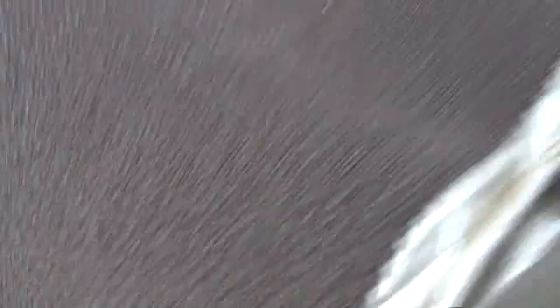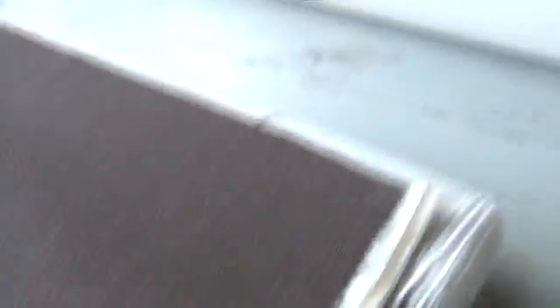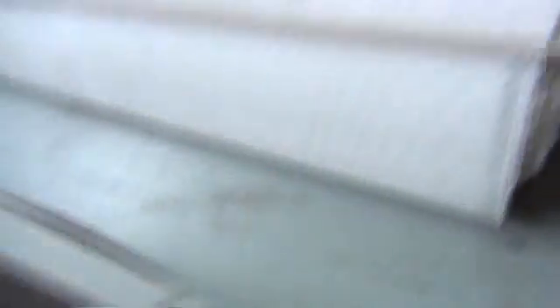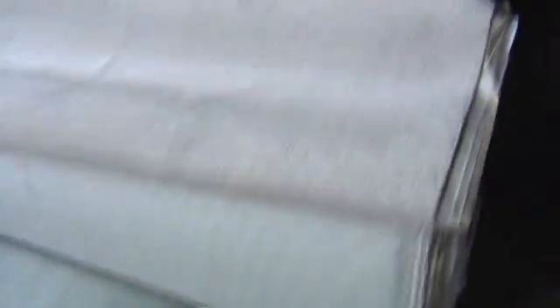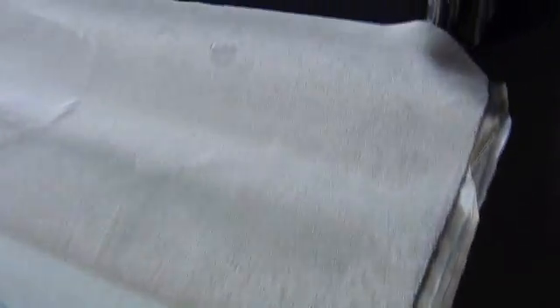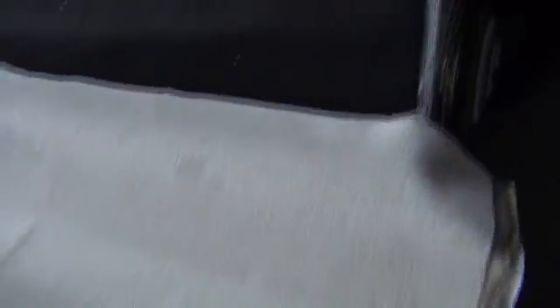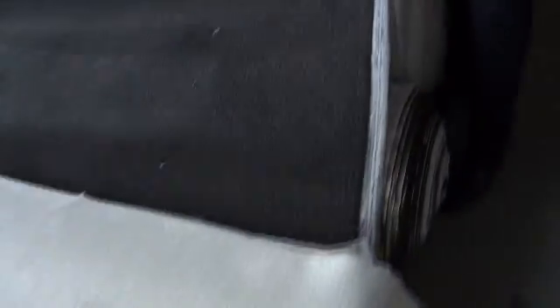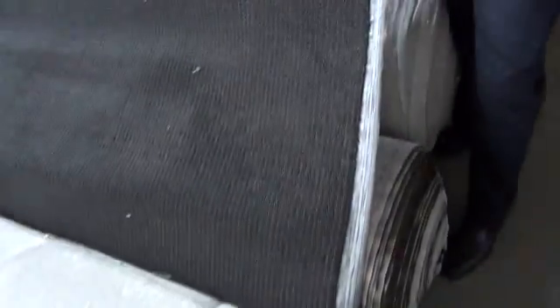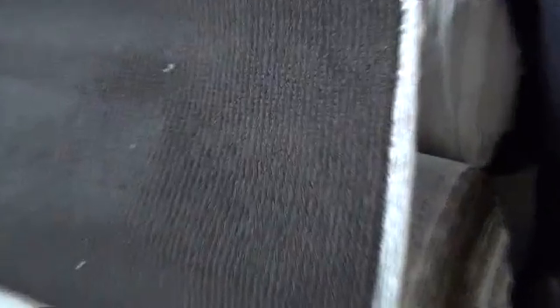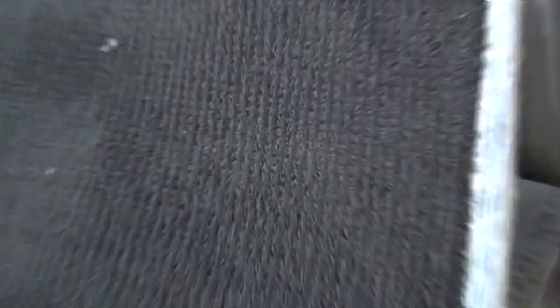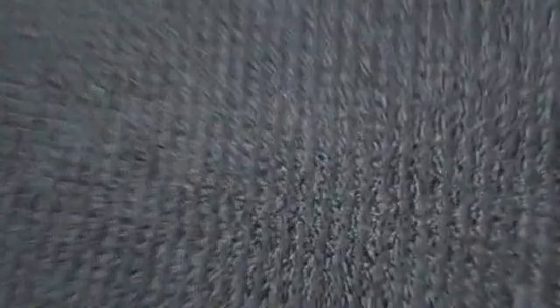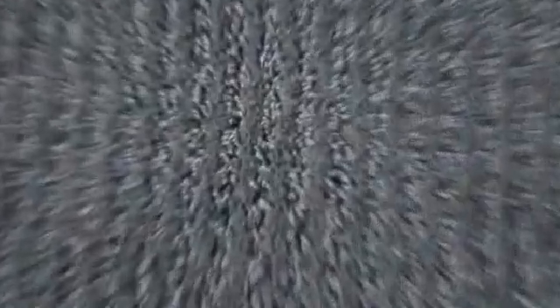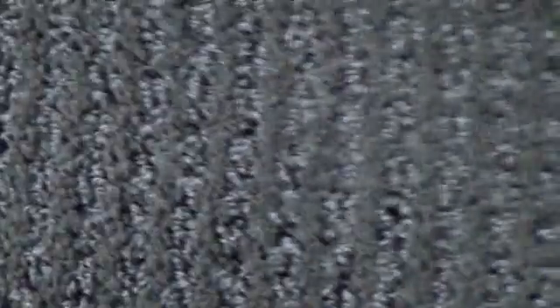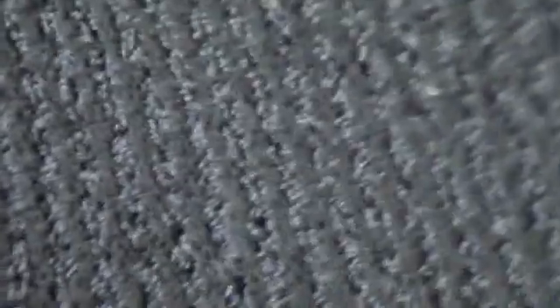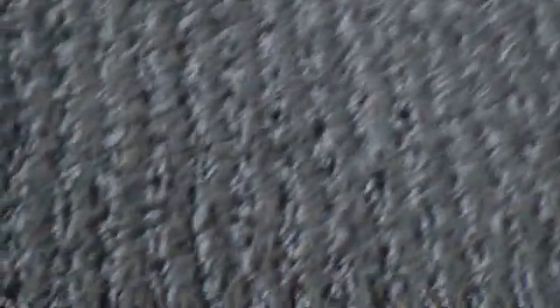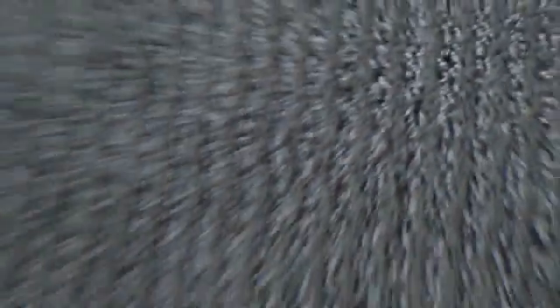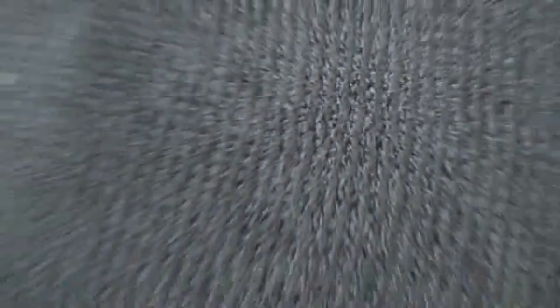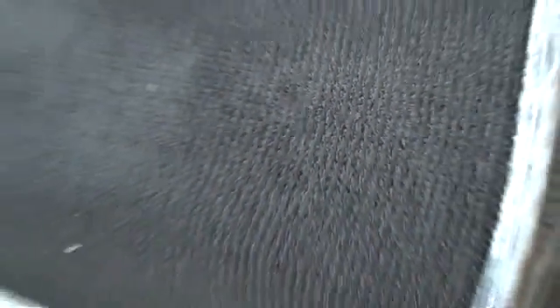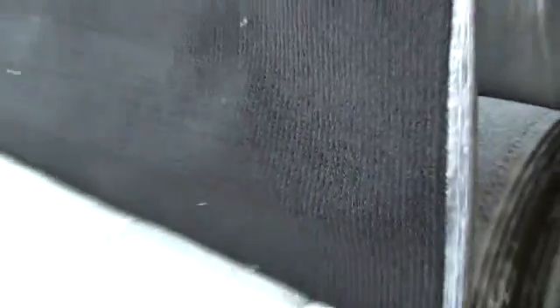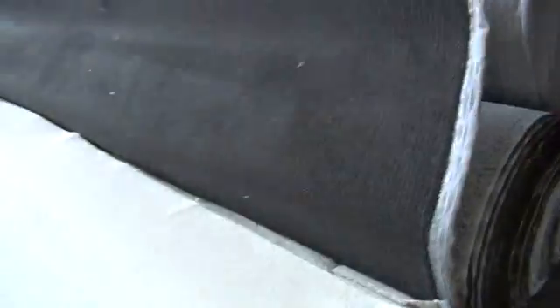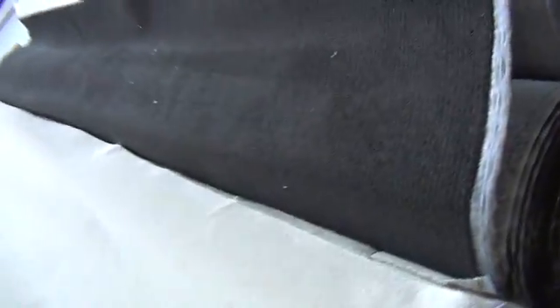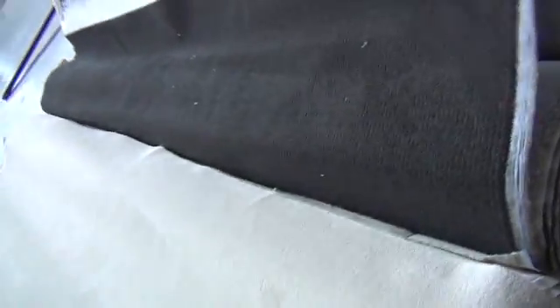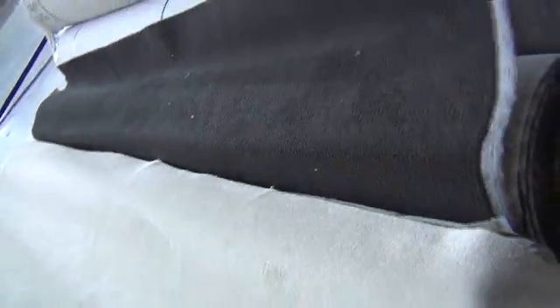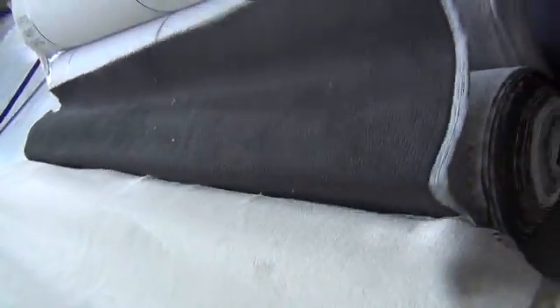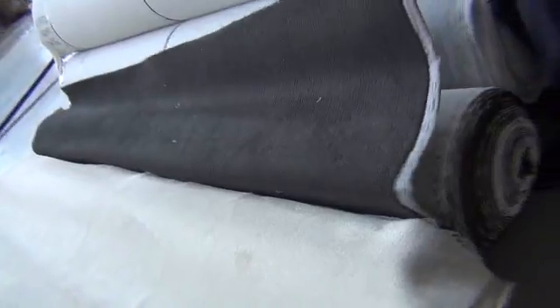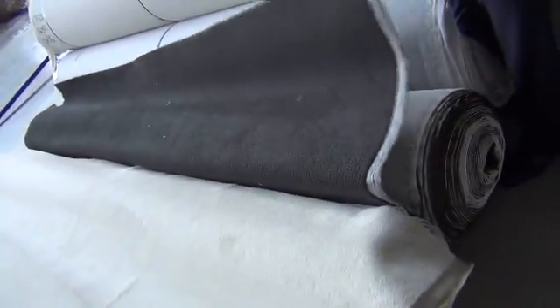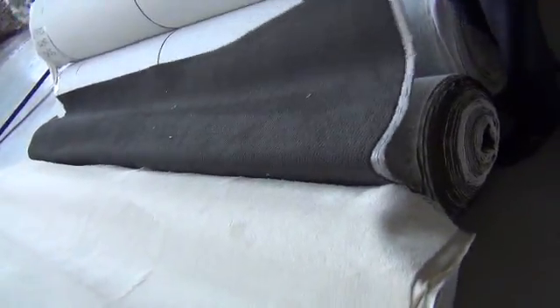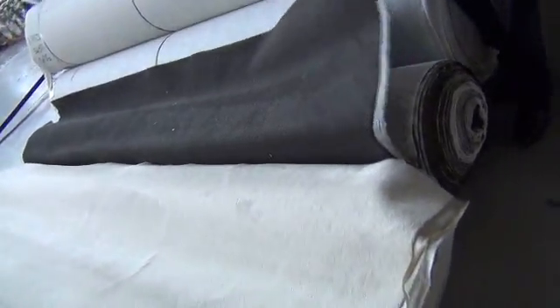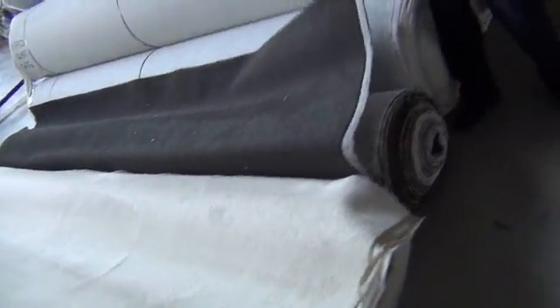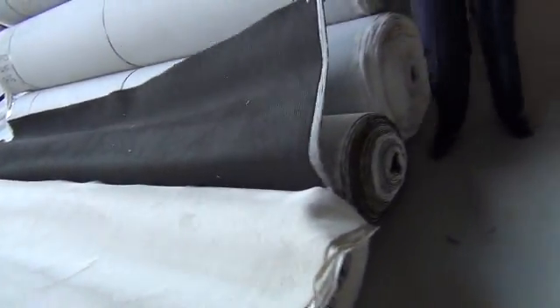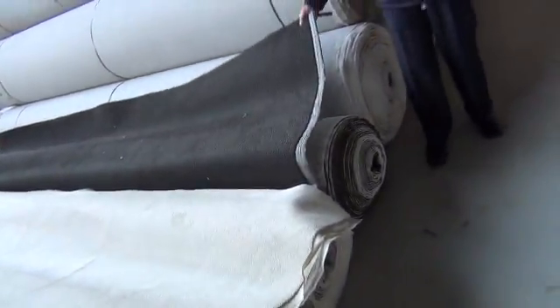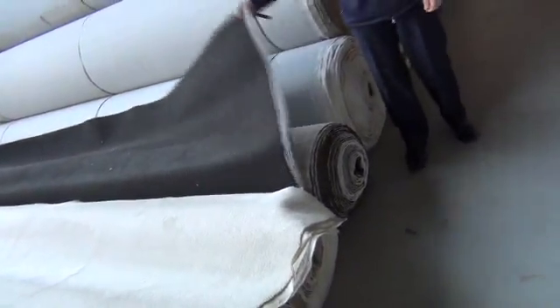Have a look at this — this is a nice dark charcoal Solution Dyed Nylon with a bit of a pattern through it. That's a beautiful quality carpet. It's about 30 metres. We'll clear that out tomorrow for the best price we can get, which will be somewhere around about the $25 to $30 a metre mark.